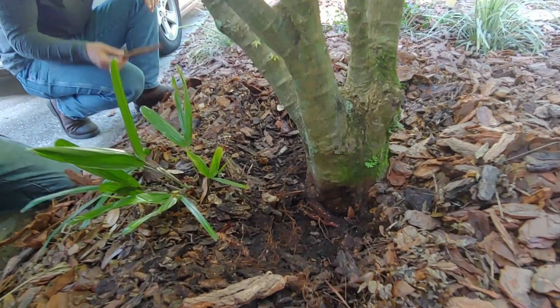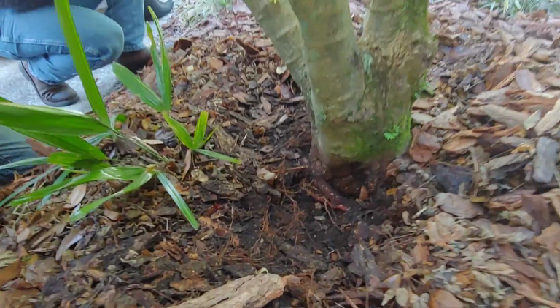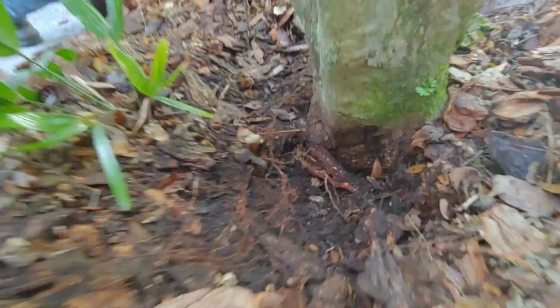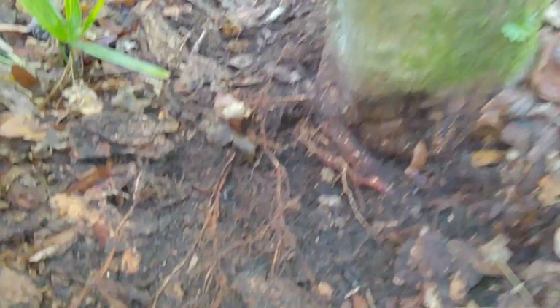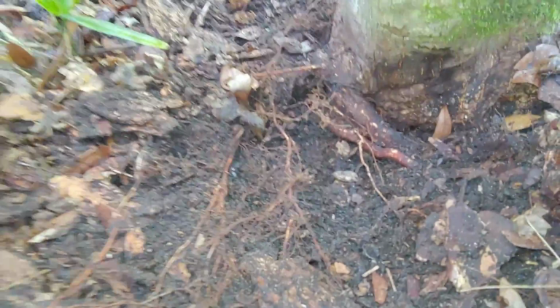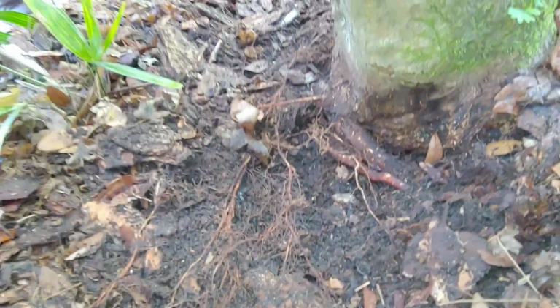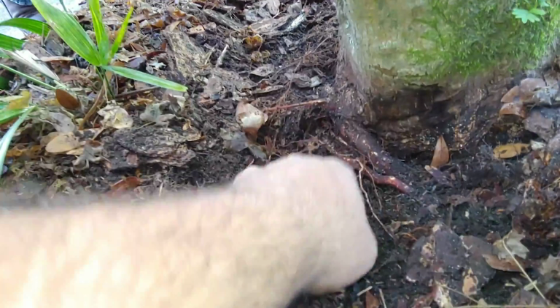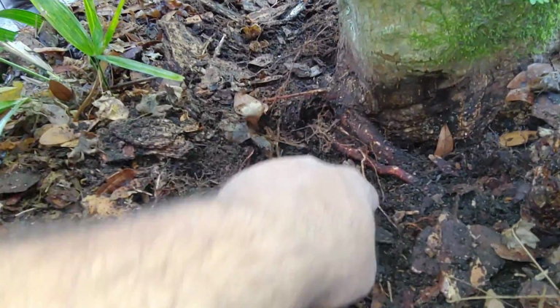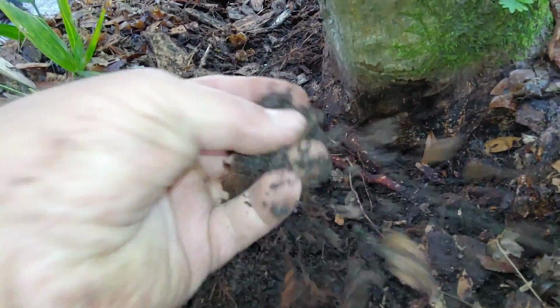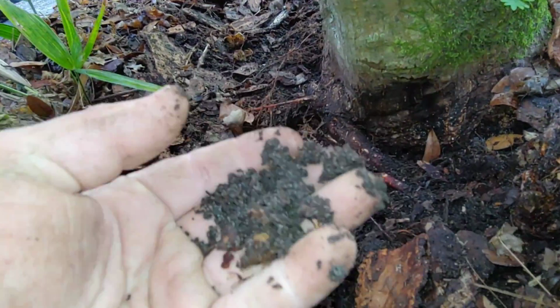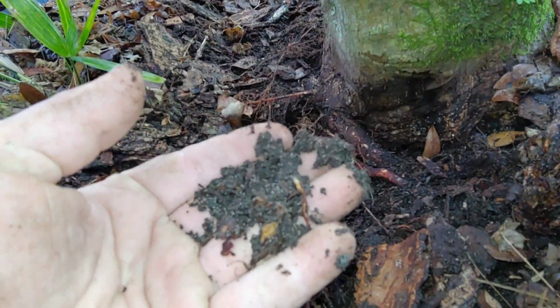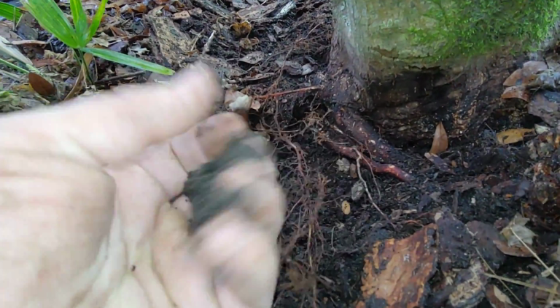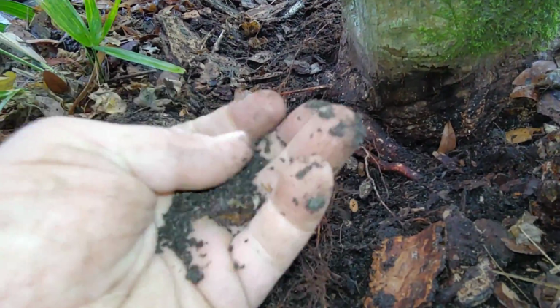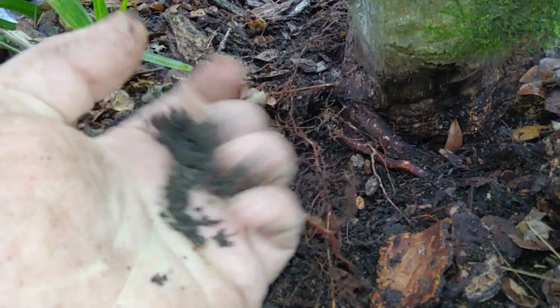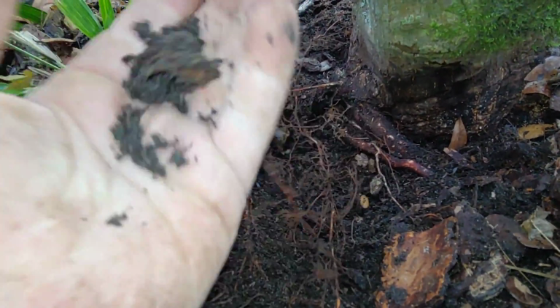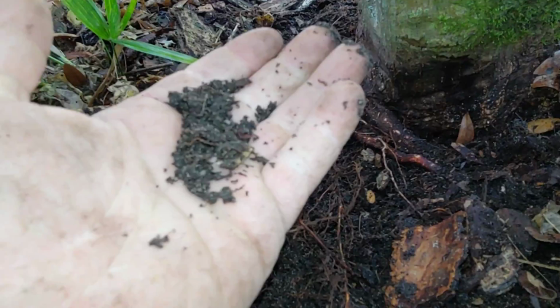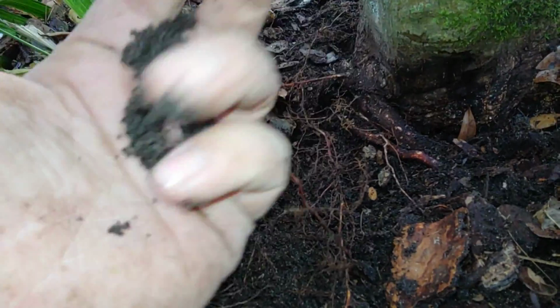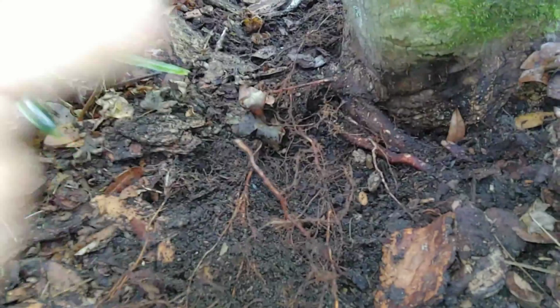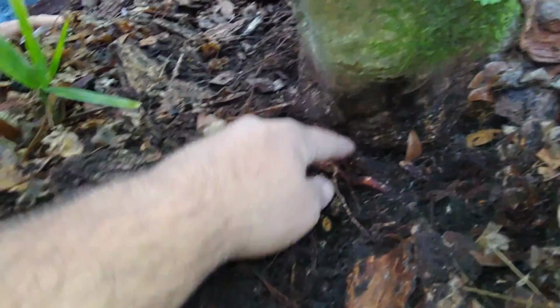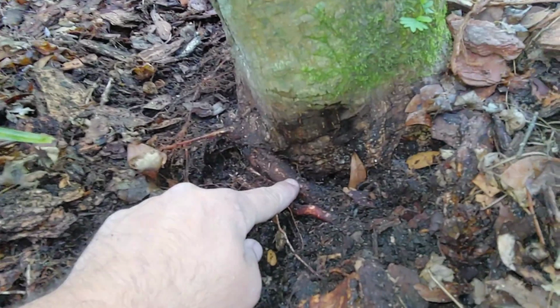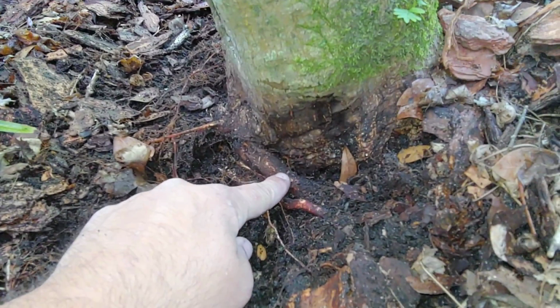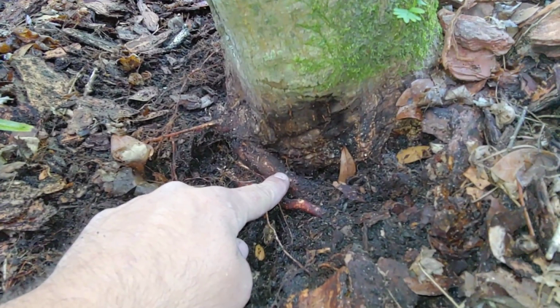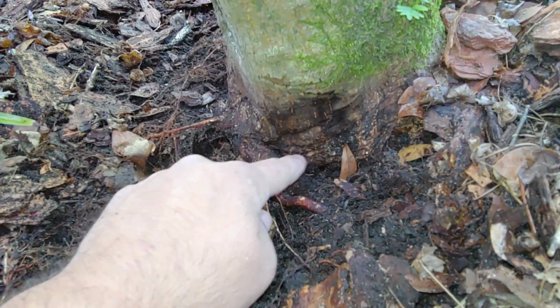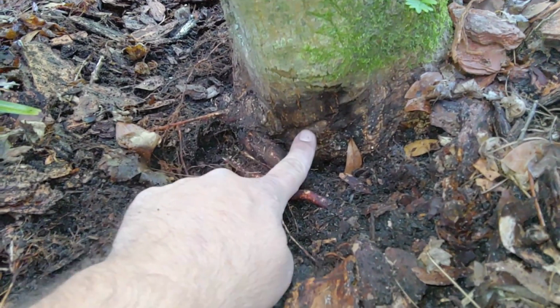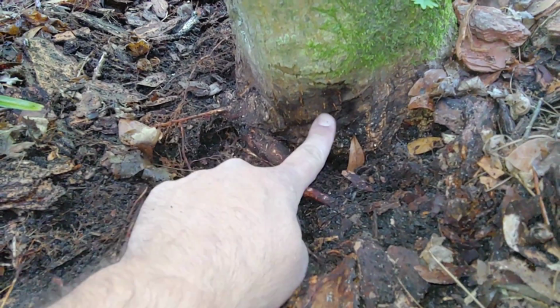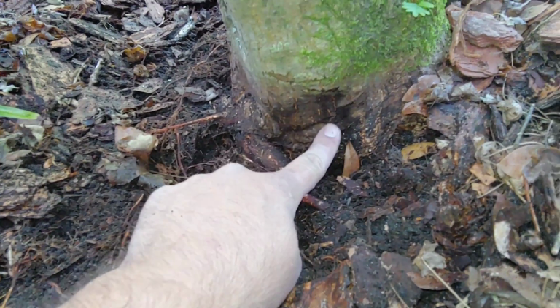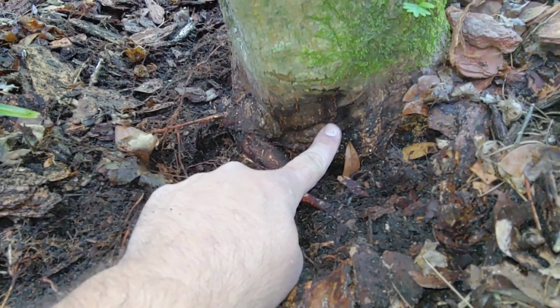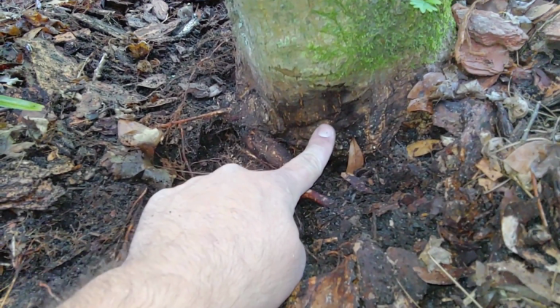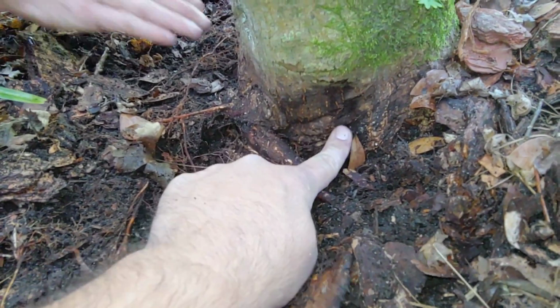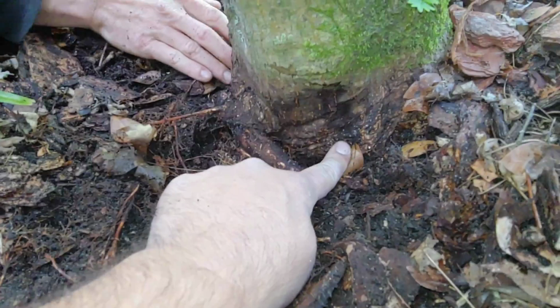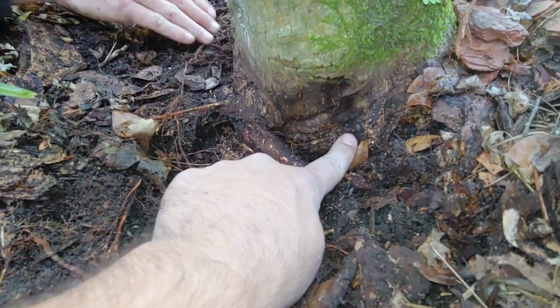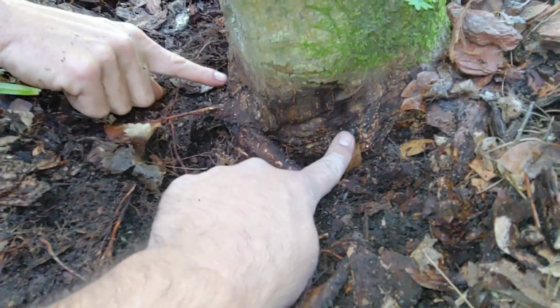Now this is a maple species, and maple species are known to do very well in swampy, murky, or mucky environments — they like wet feet. So I don't suspect that a fungal problem is the issue here.